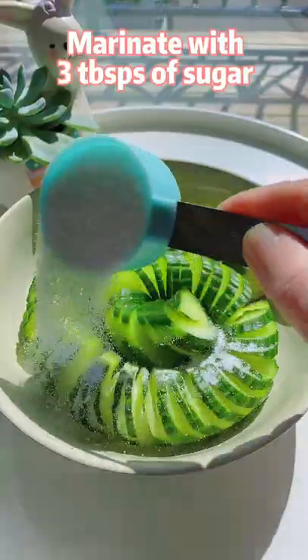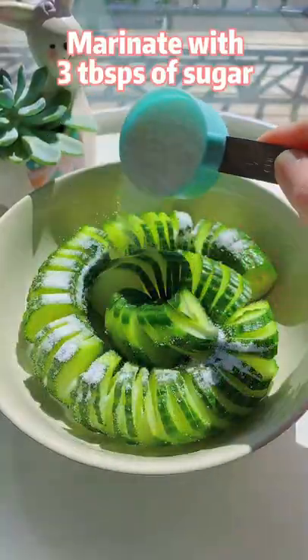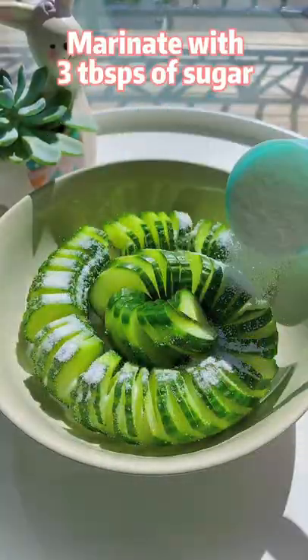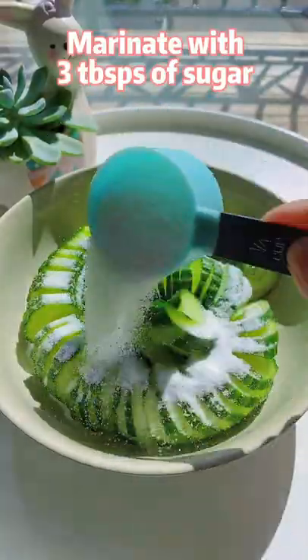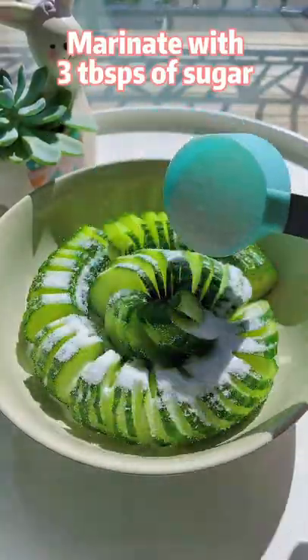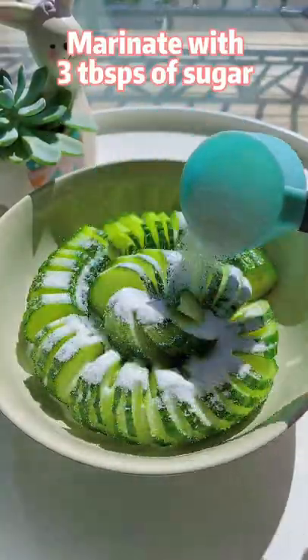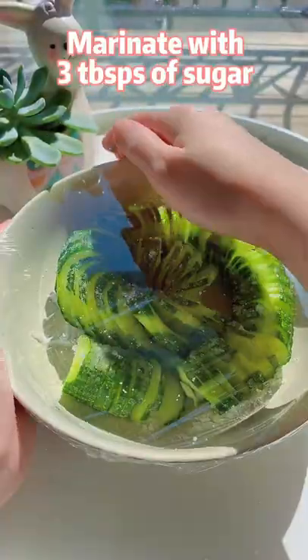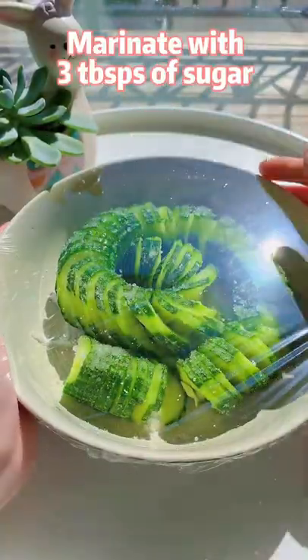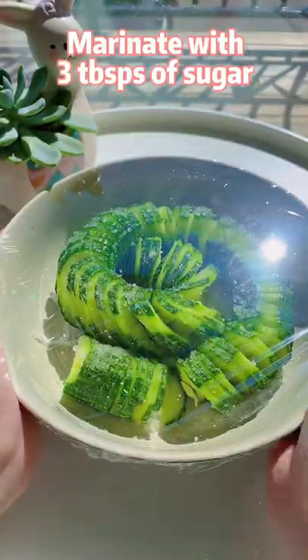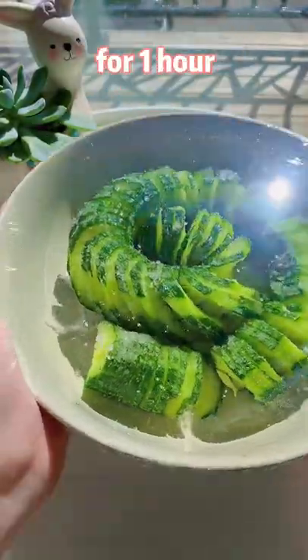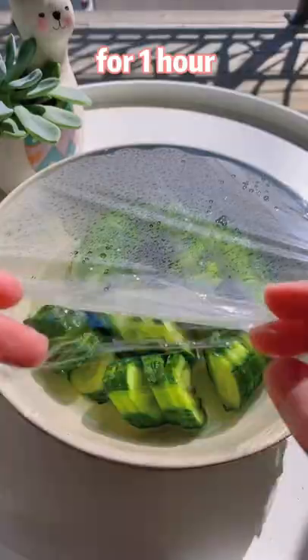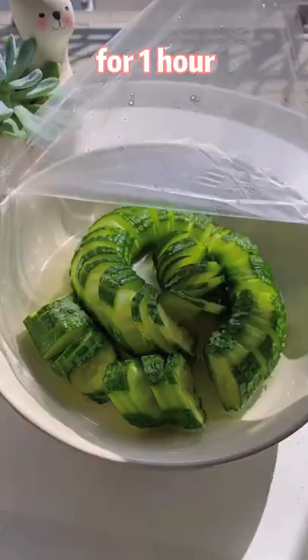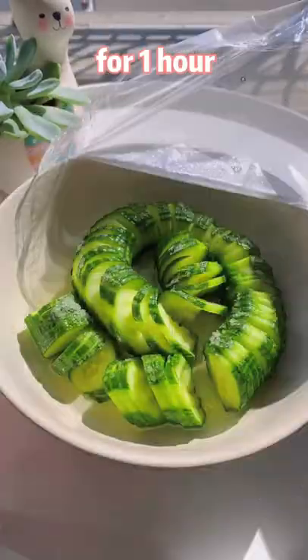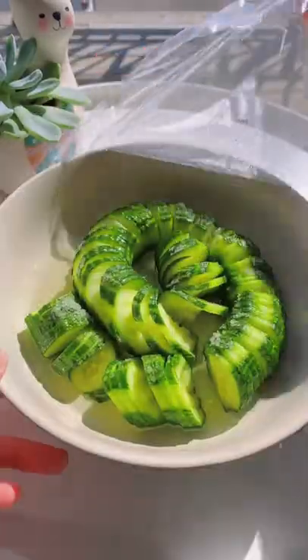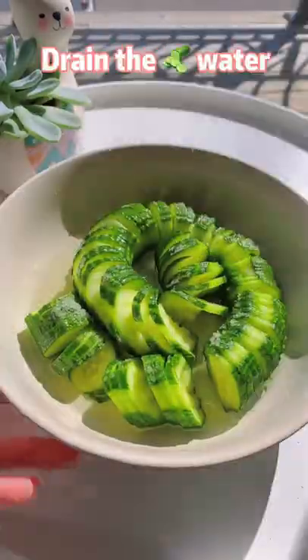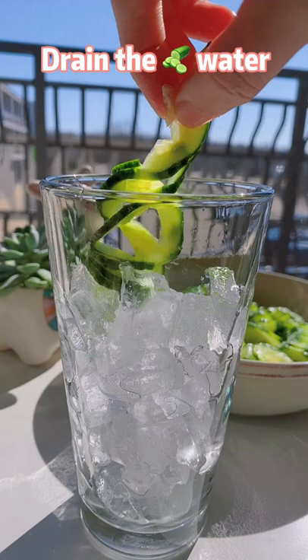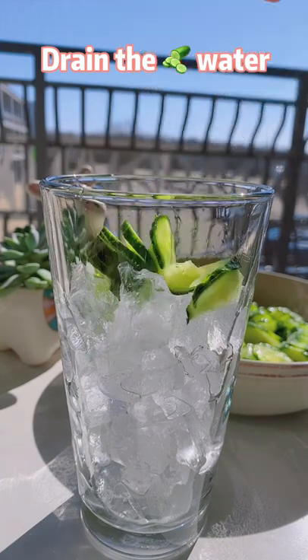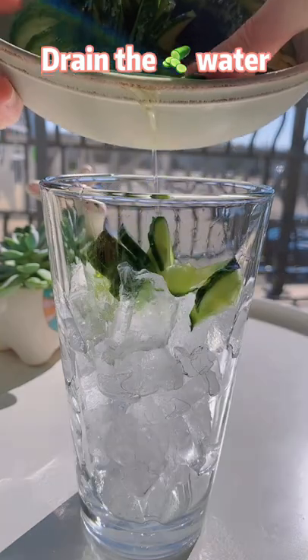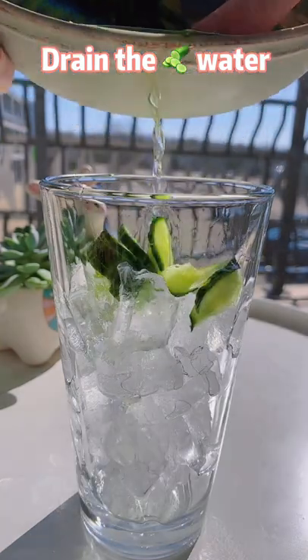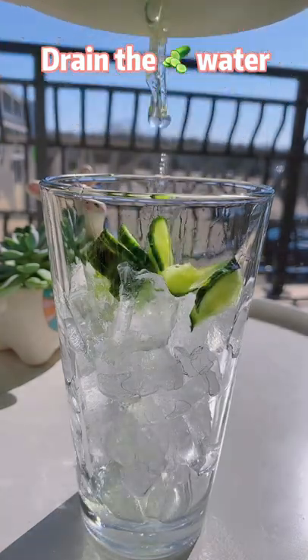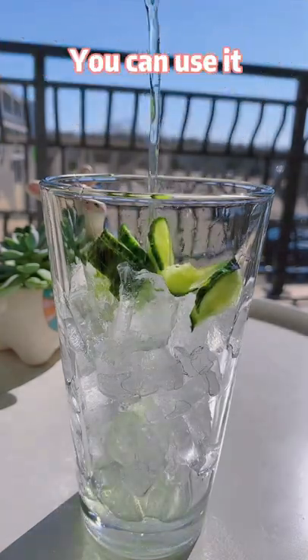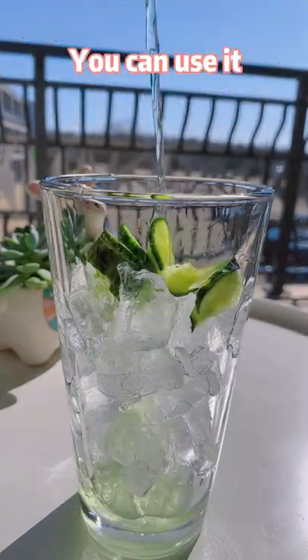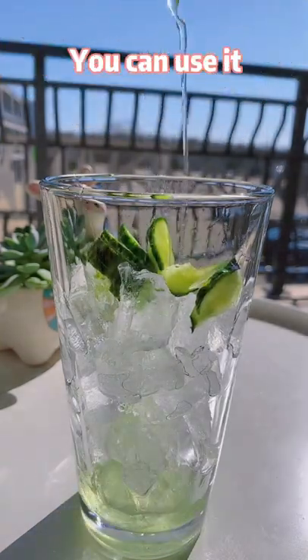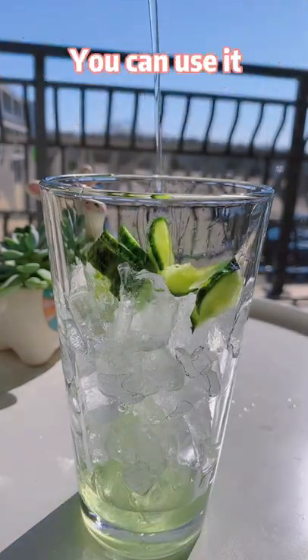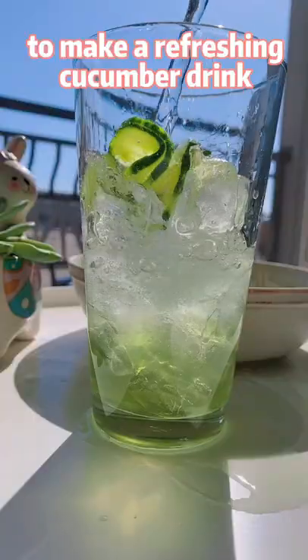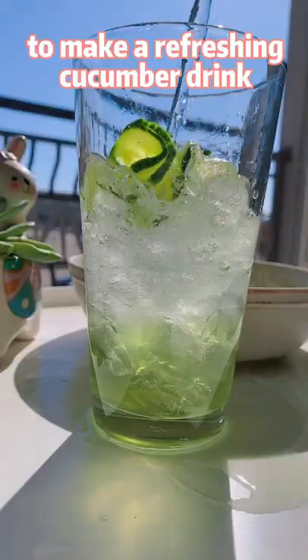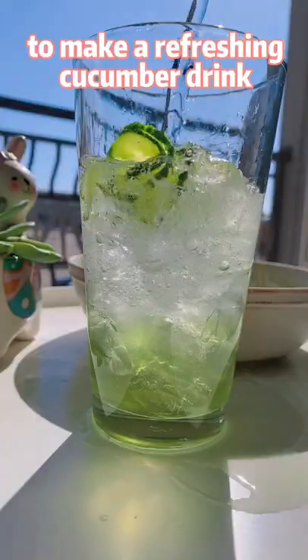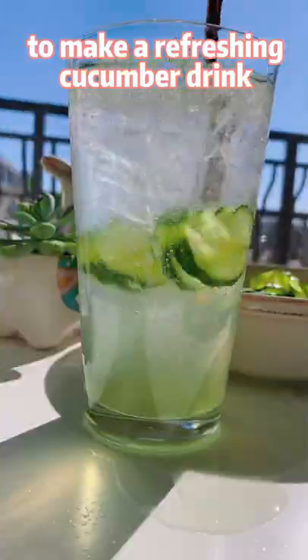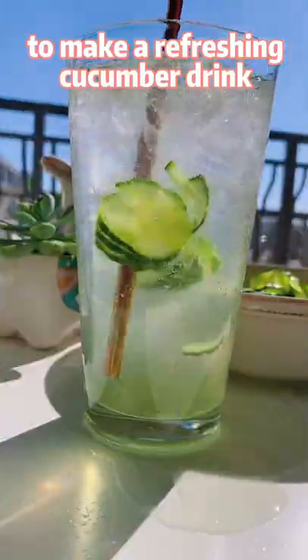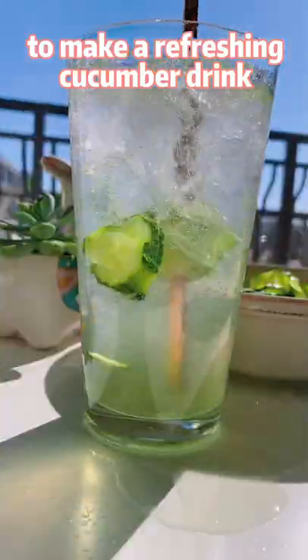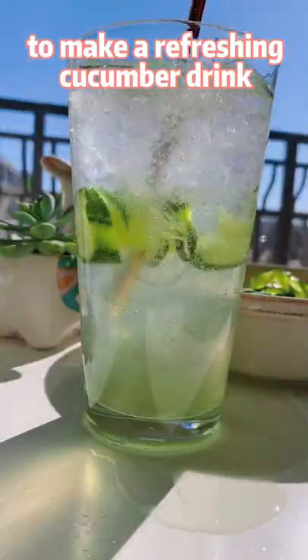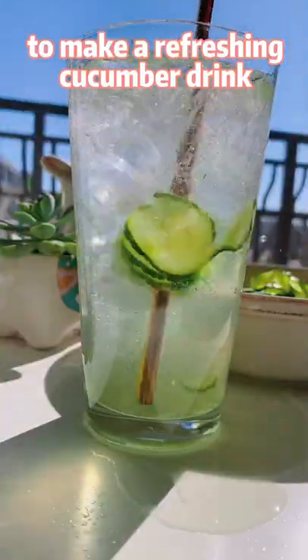Marinate with 3 tablespoons of sugar for 1 hour, then drain the cucumber water. You can use it to make a refreshing cucumber drink.